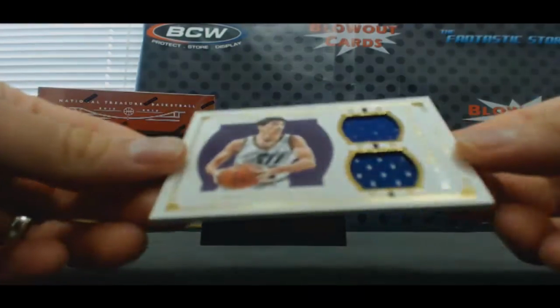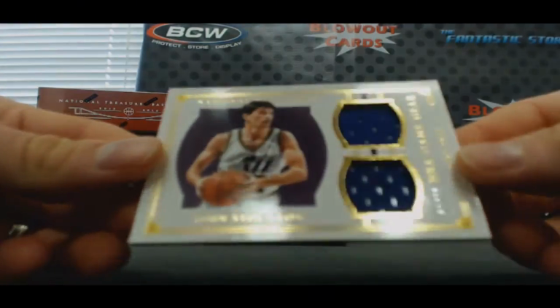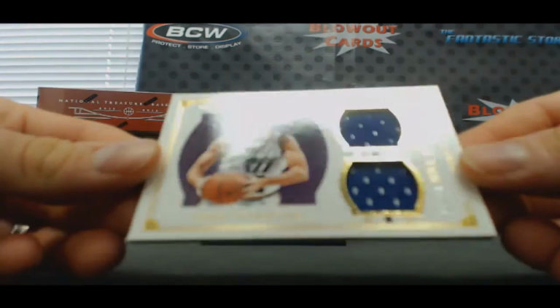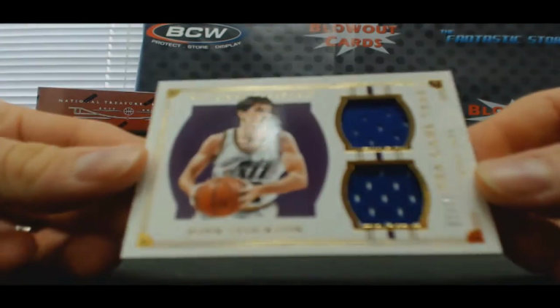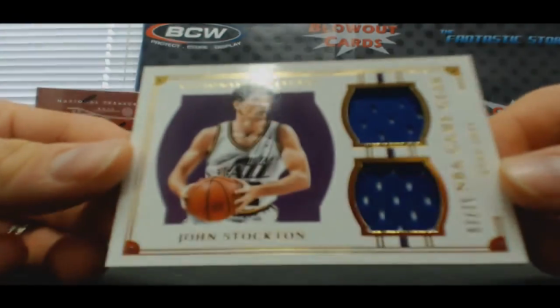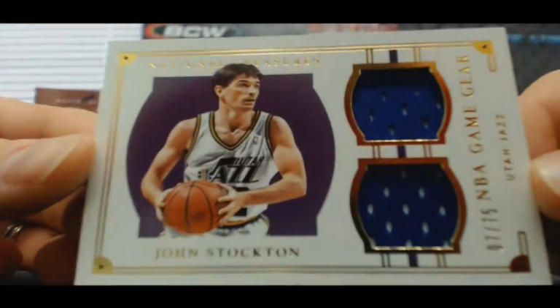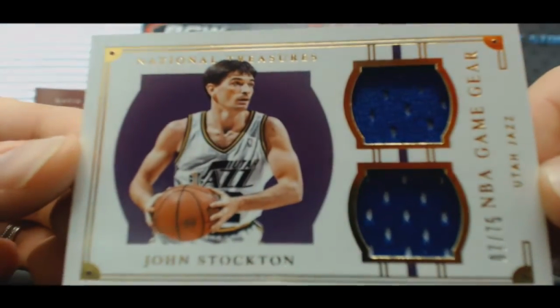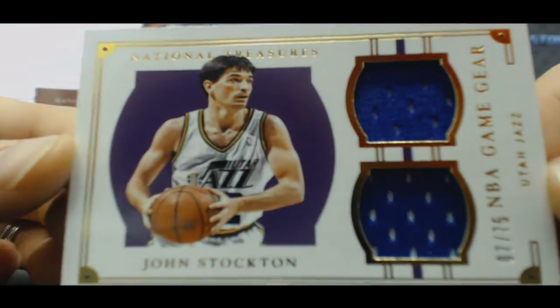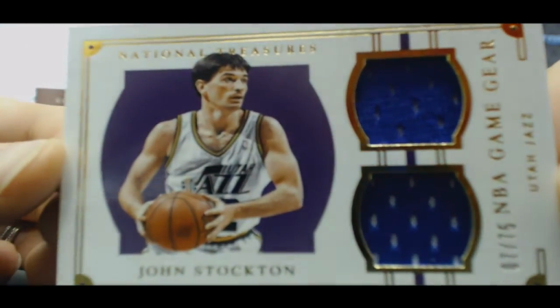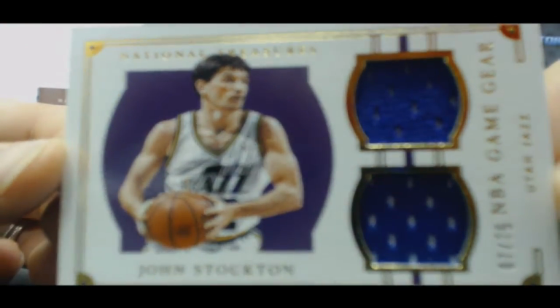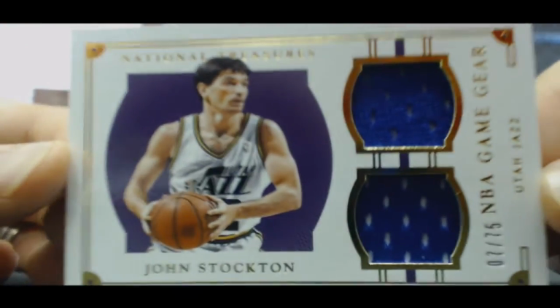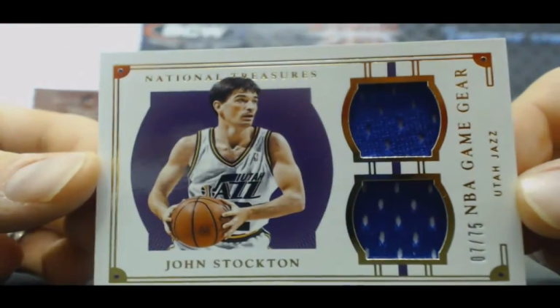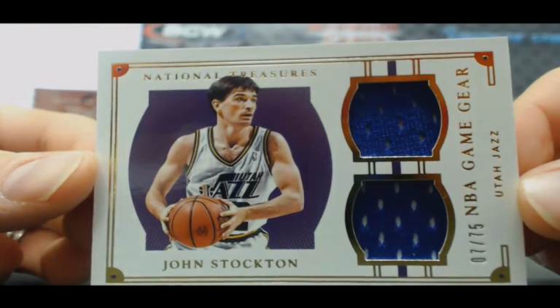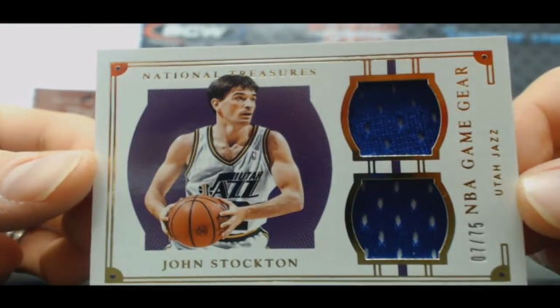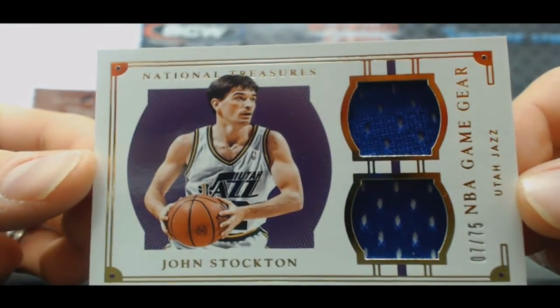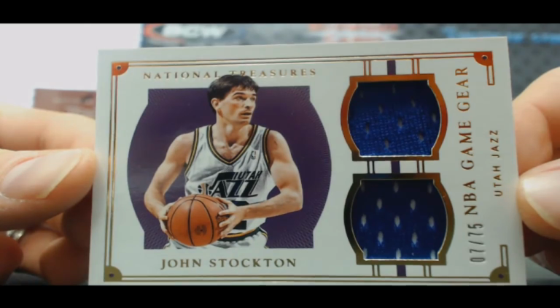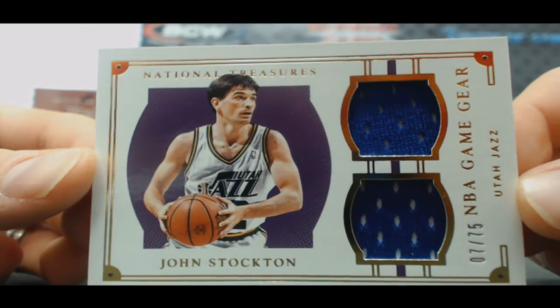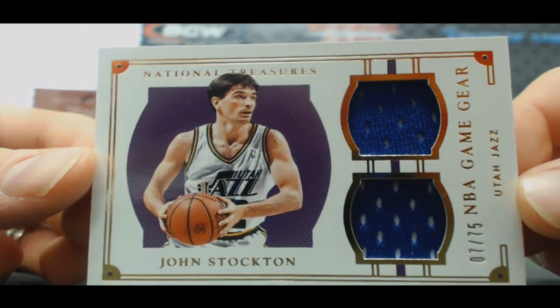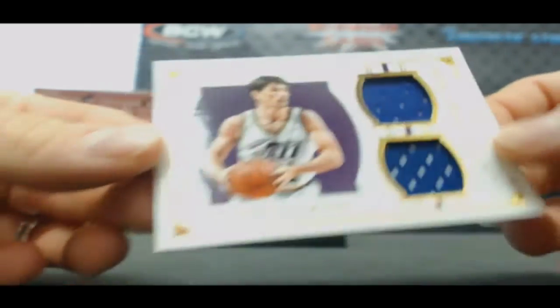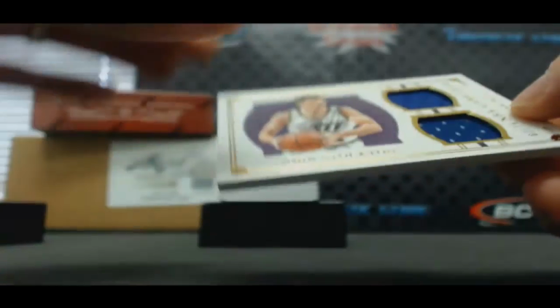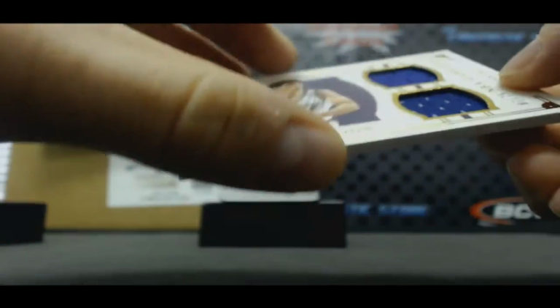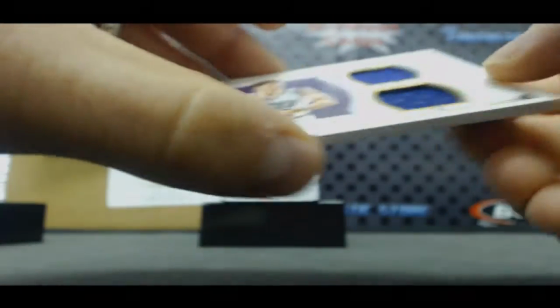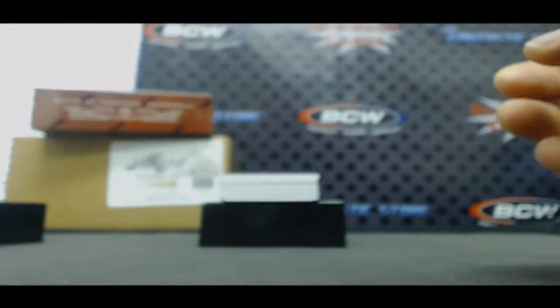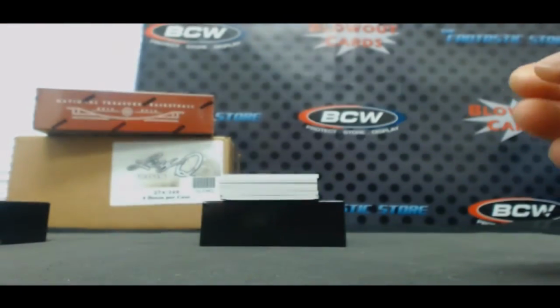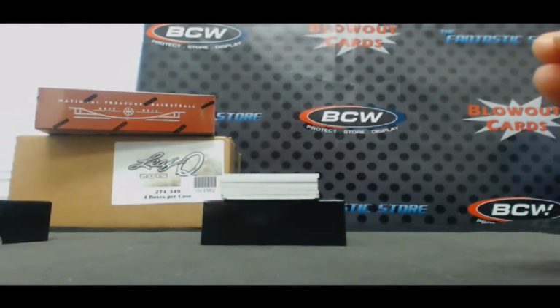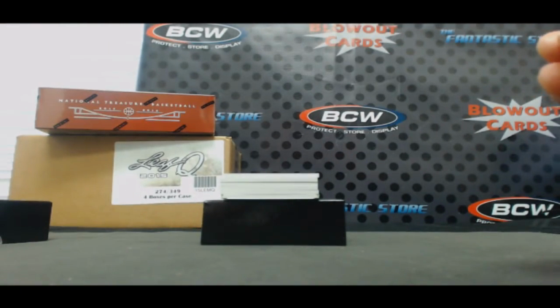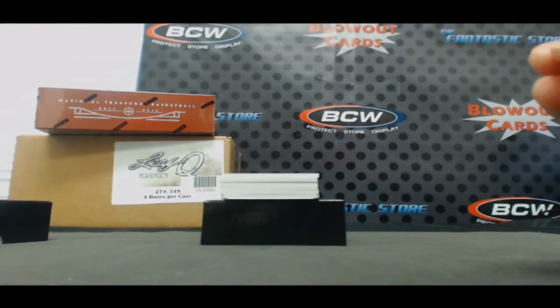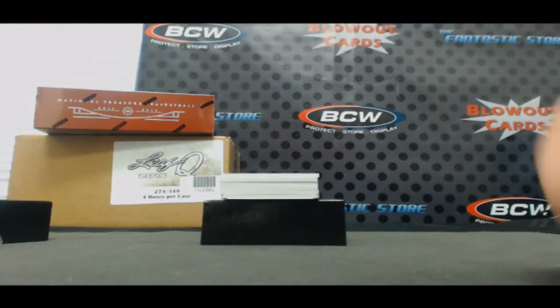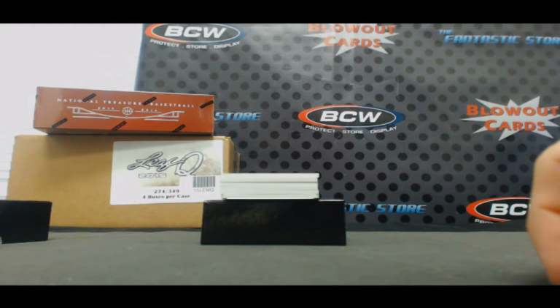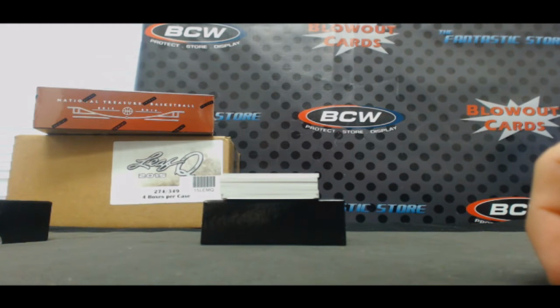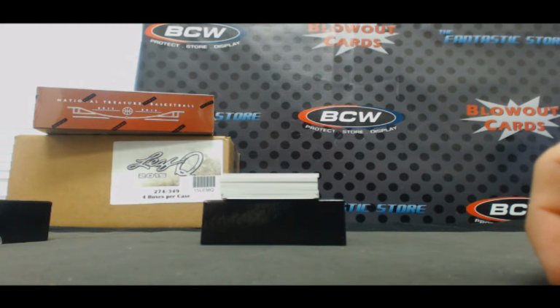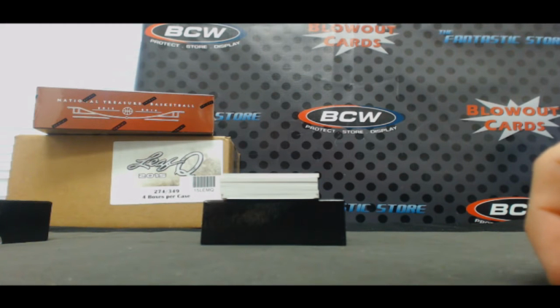Holy shoot, oh my god — John Stockton, dual jersey. Oh boy. Super Swatches, one of one!